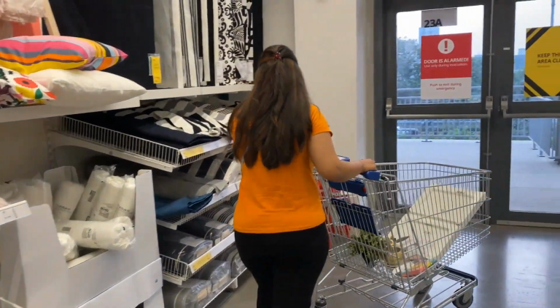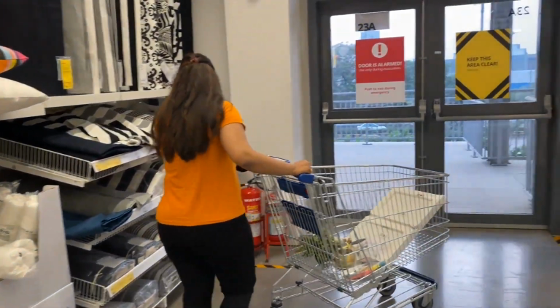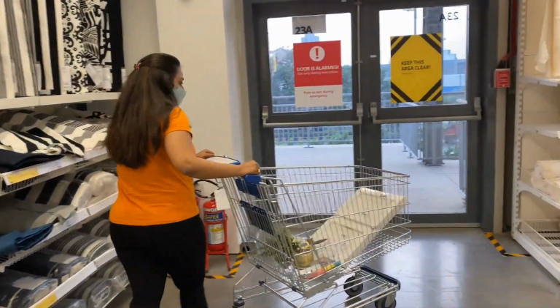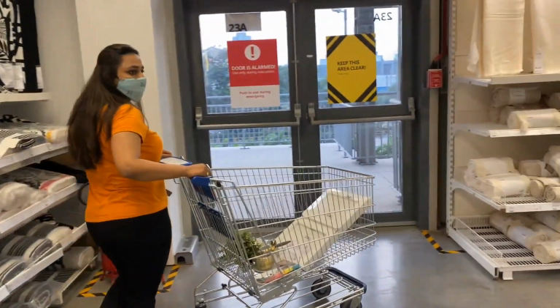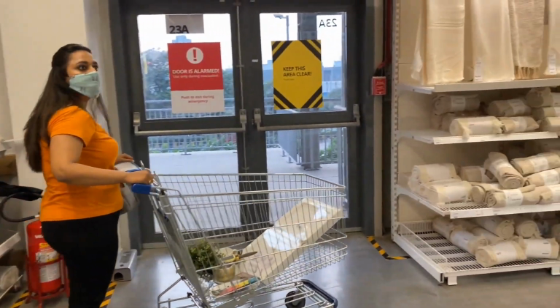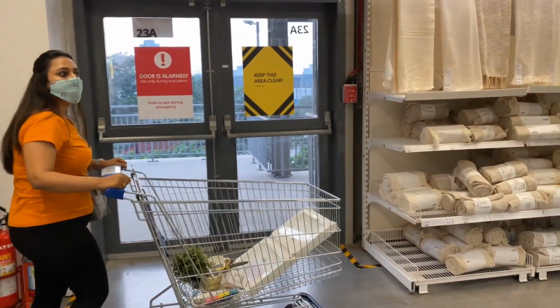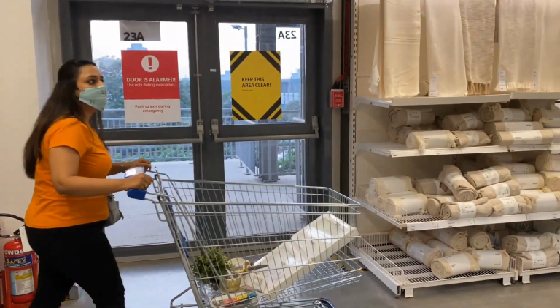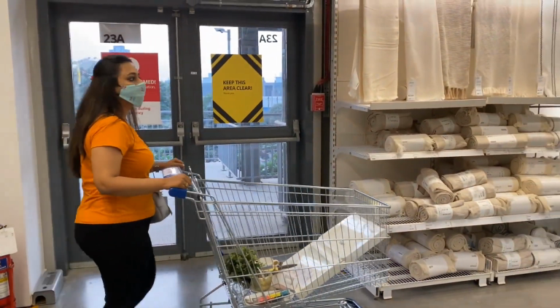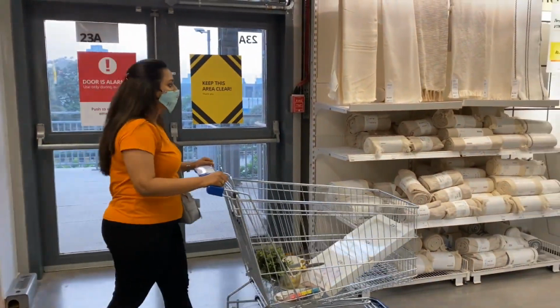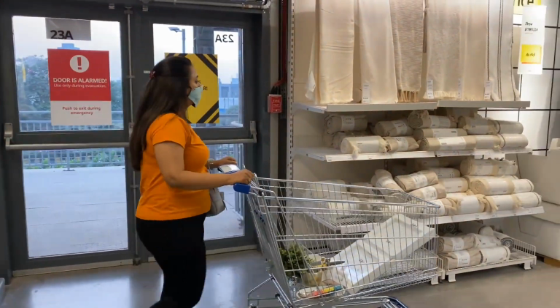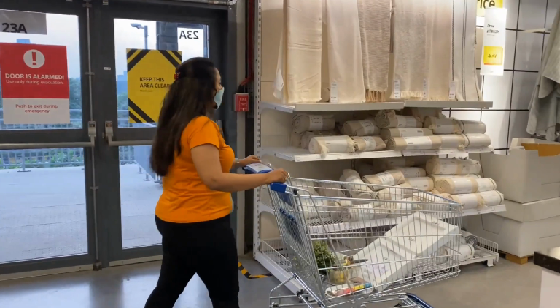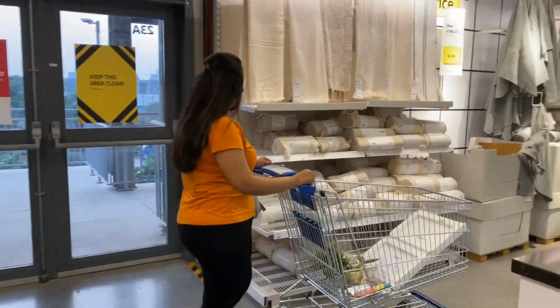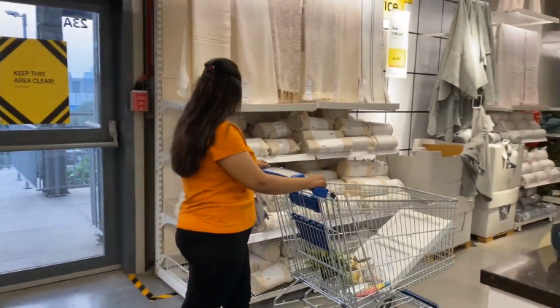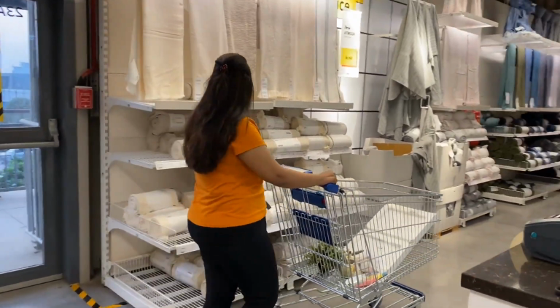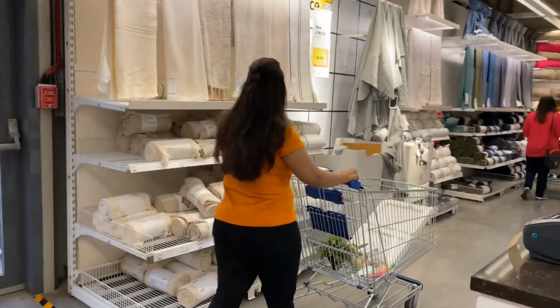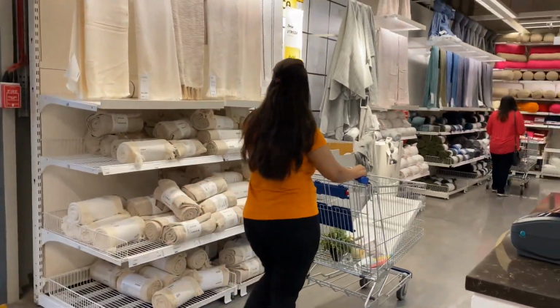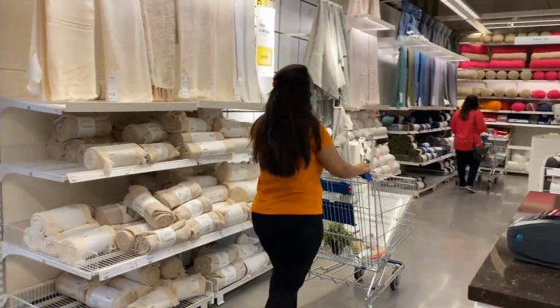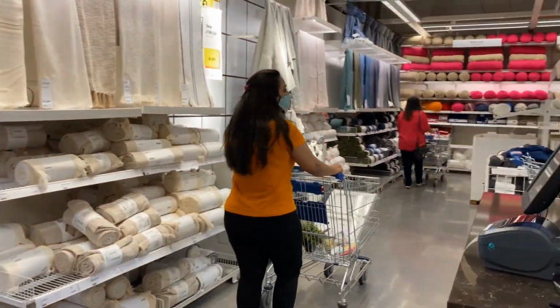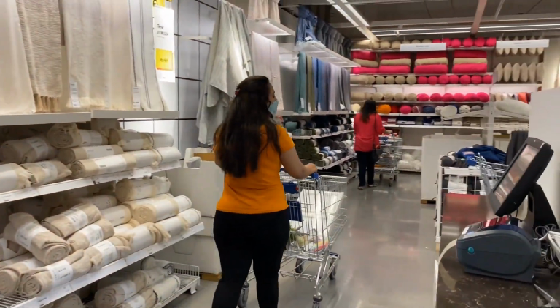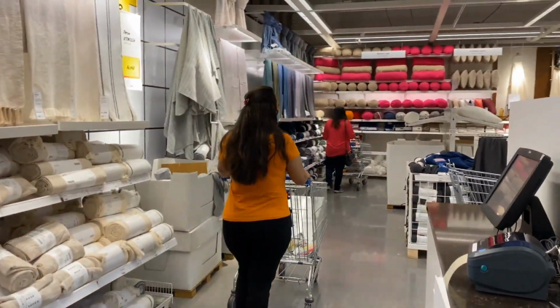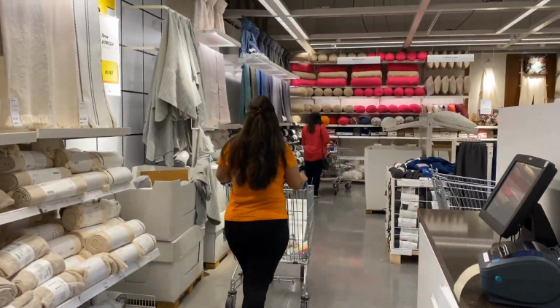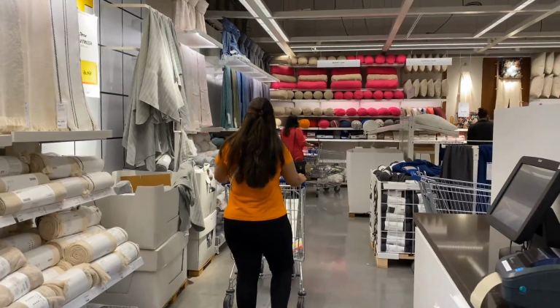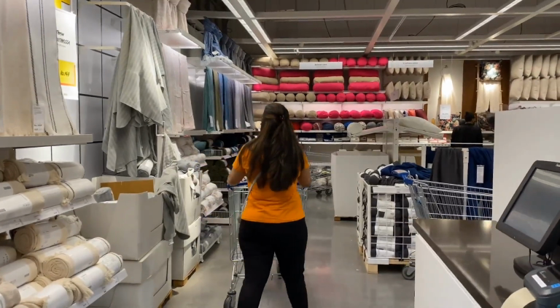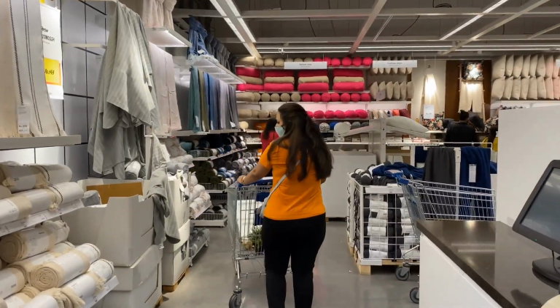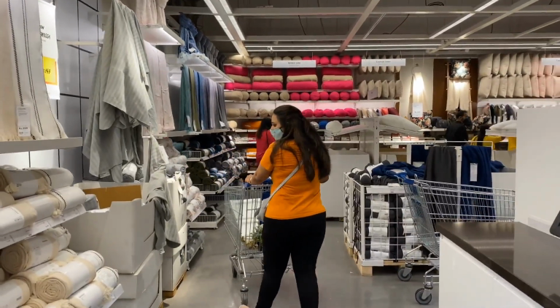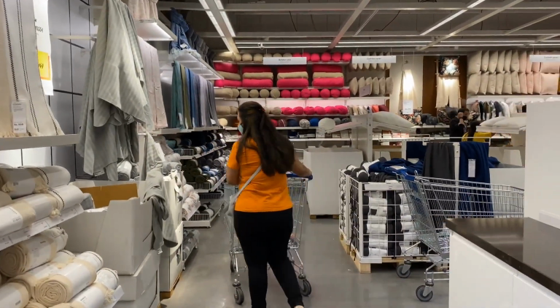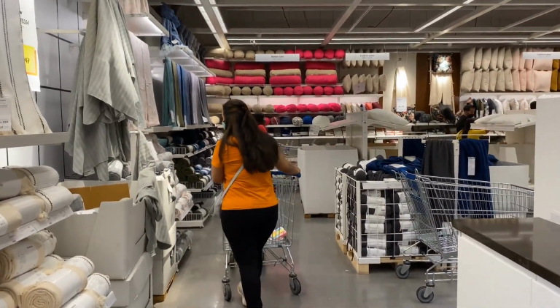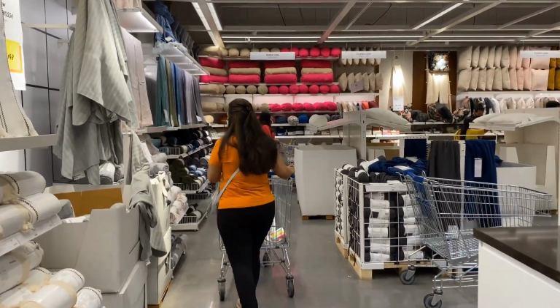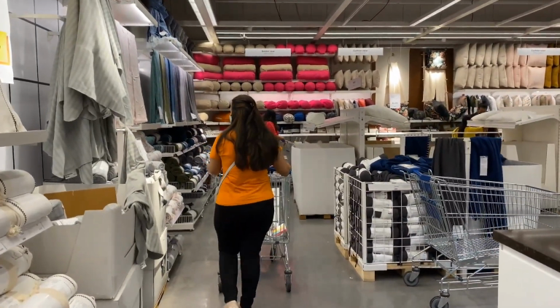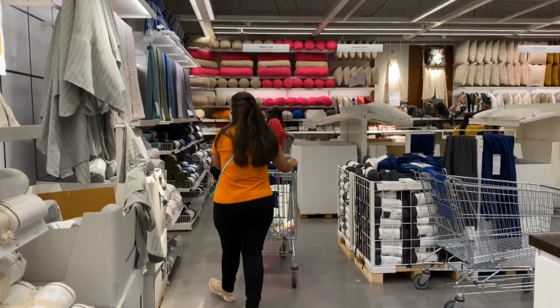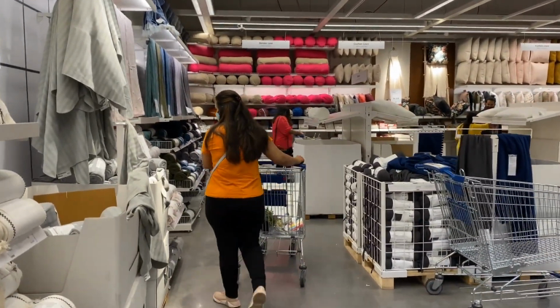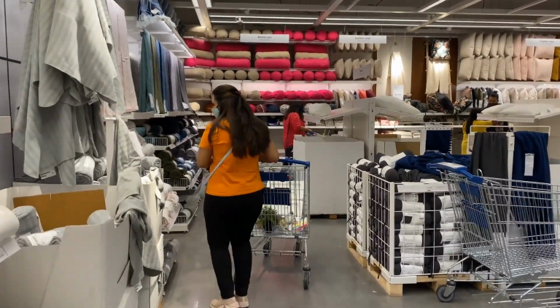This is the ground floor section — I really enjoyed it. You can find bedsheets, pillow covers, bolsters, pillows, cutlery, kitchenware, kitchen storage, storage solutions, and many things at a very affordable price range here.